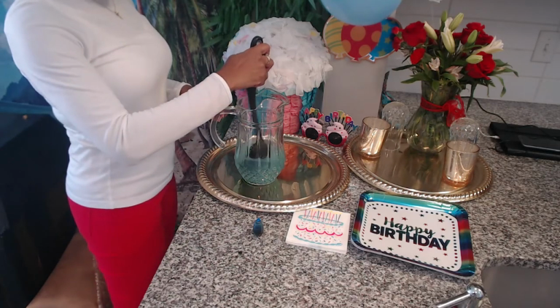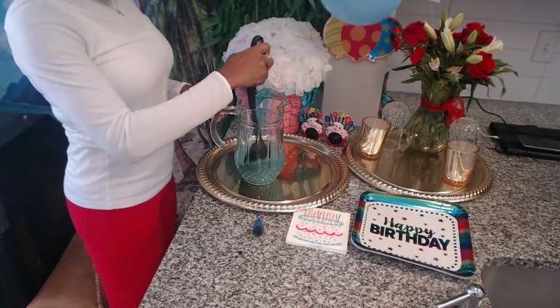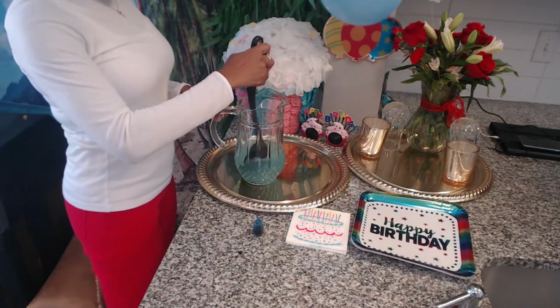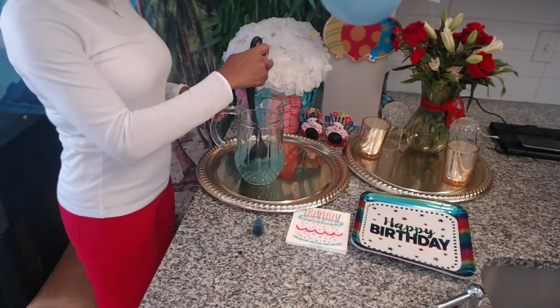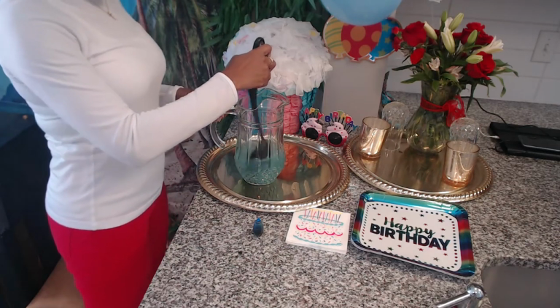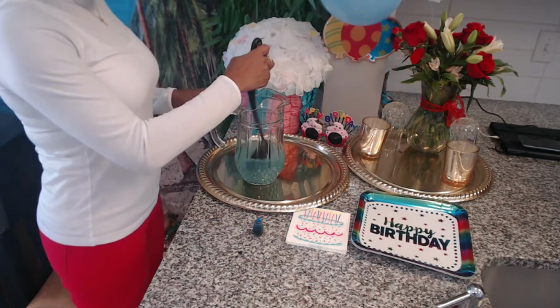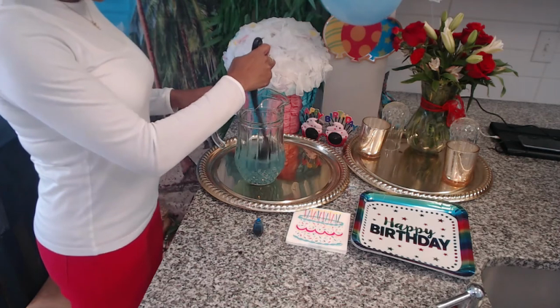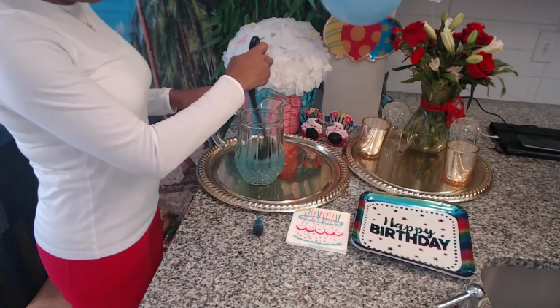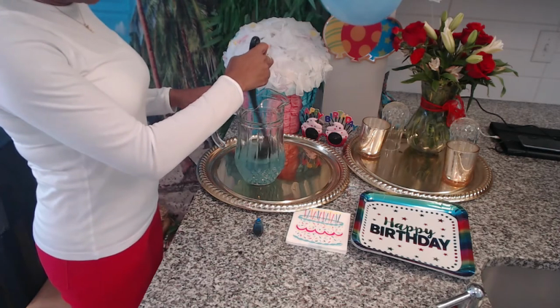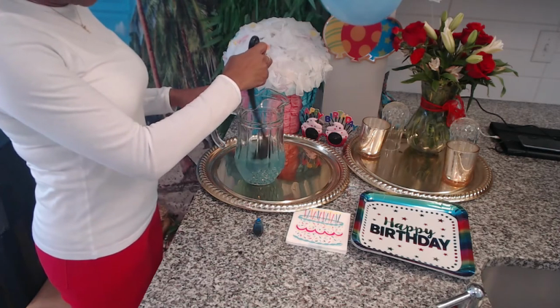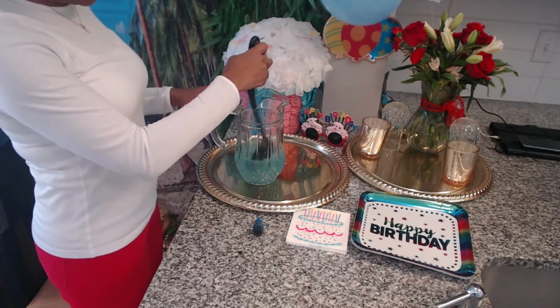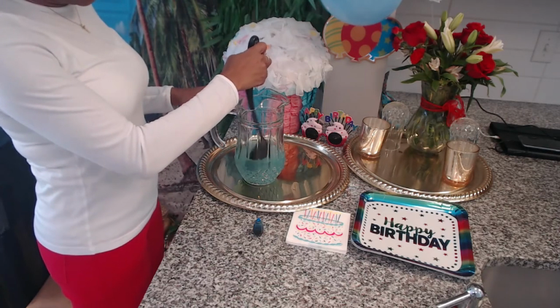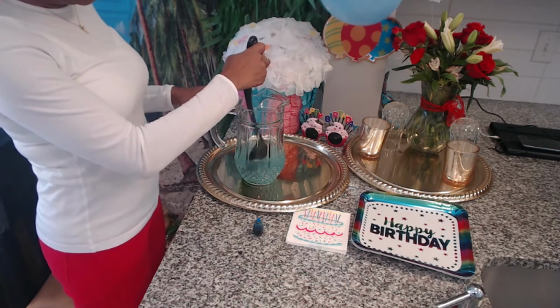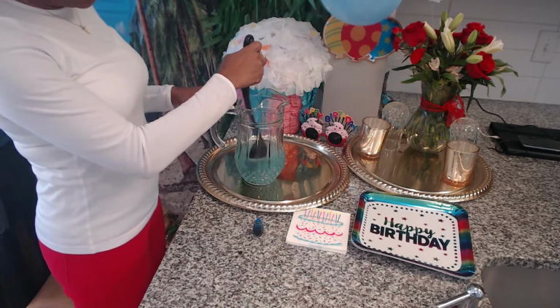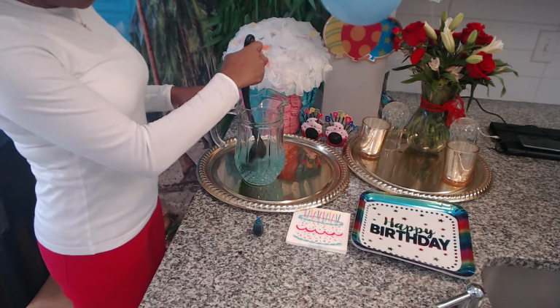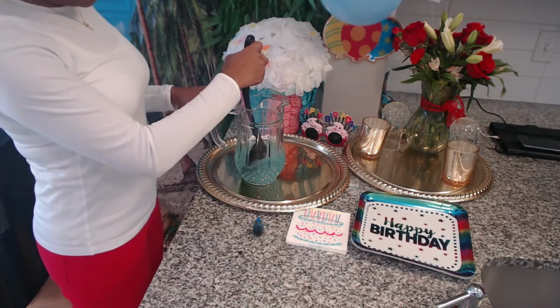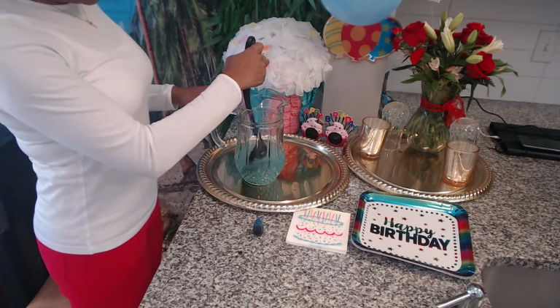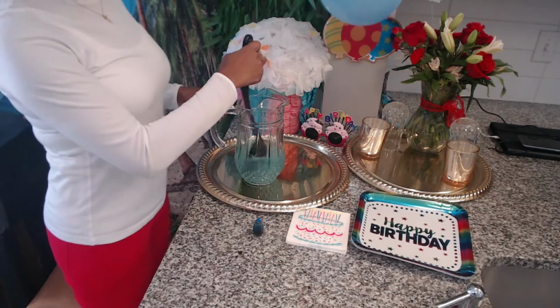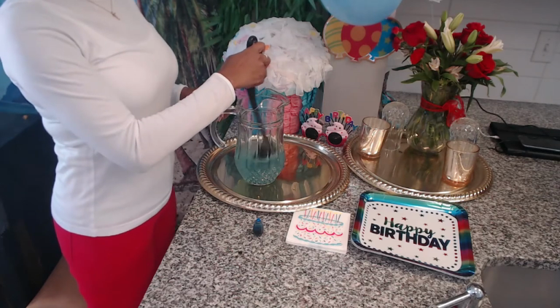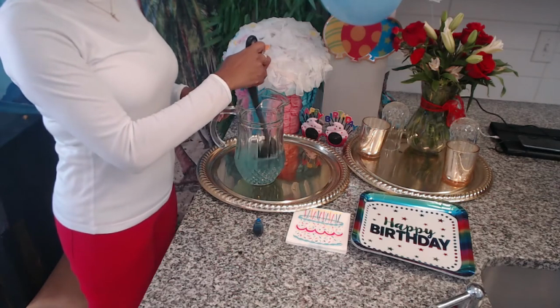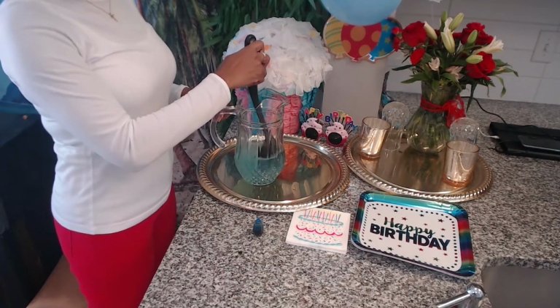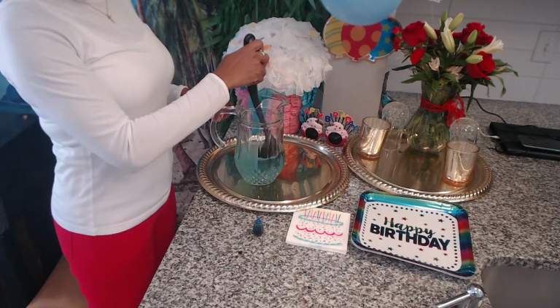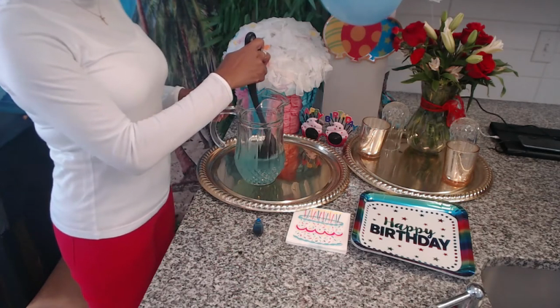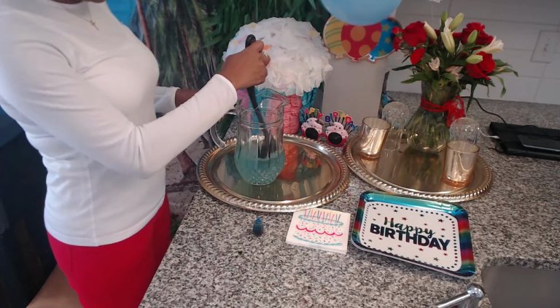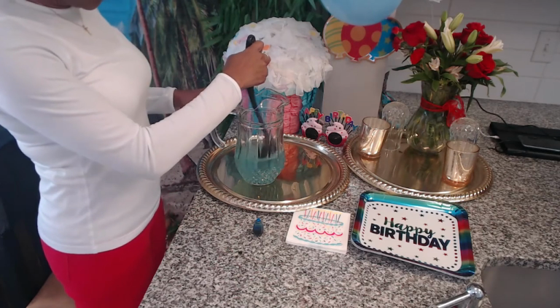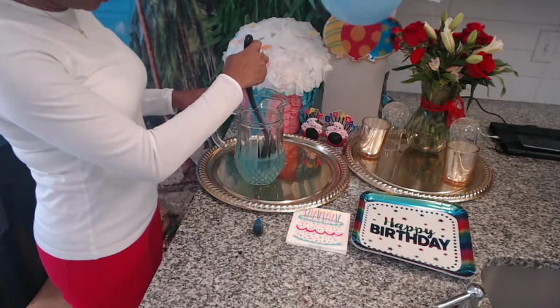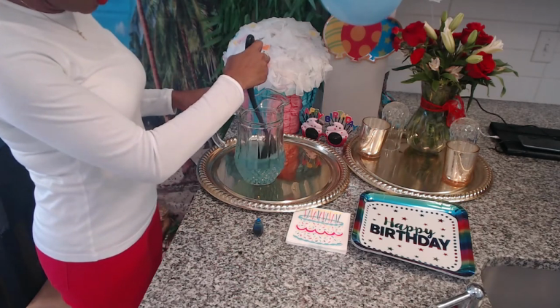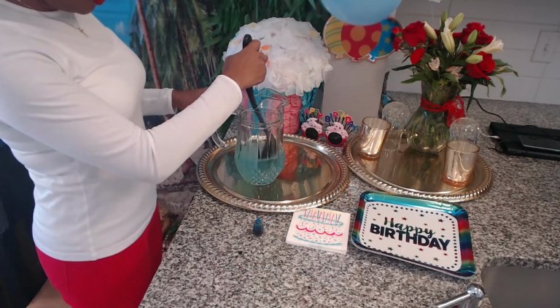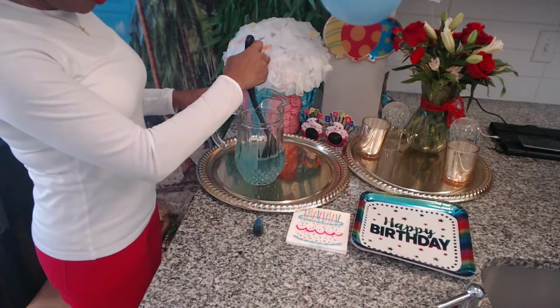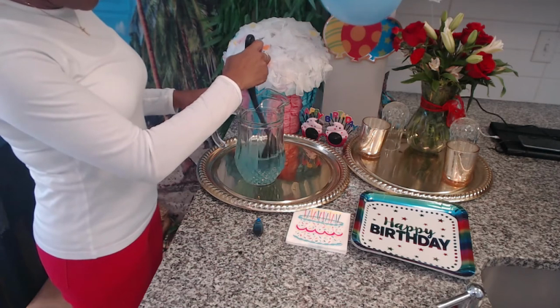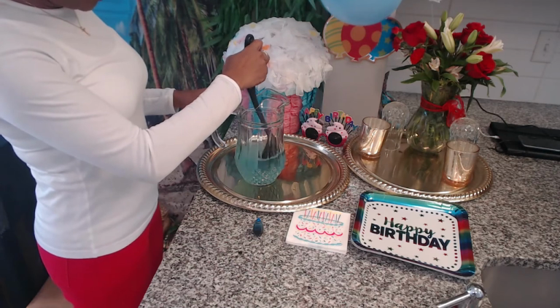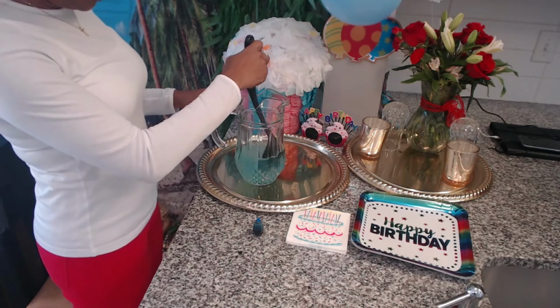Many of you guys know that I'm Mermaid Sirena from Whitecap Bay, Bahamas. And I've been missing home so much, you guys, but I'm so excited to share all of my birthday with you guys.